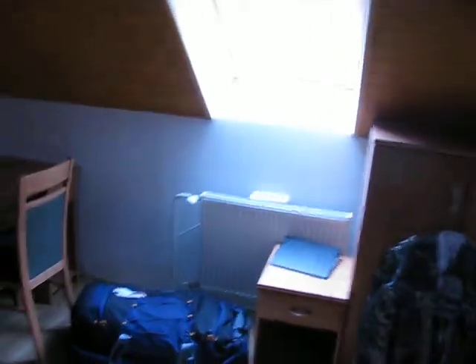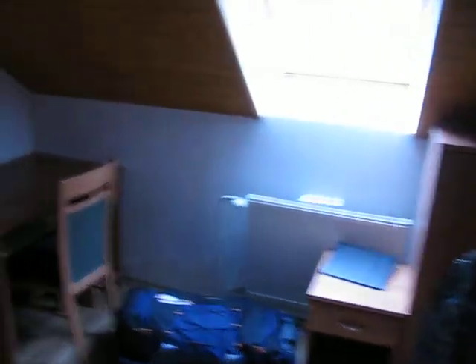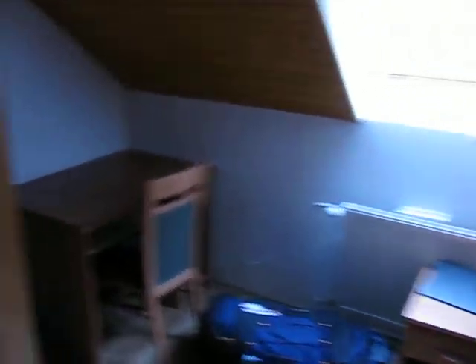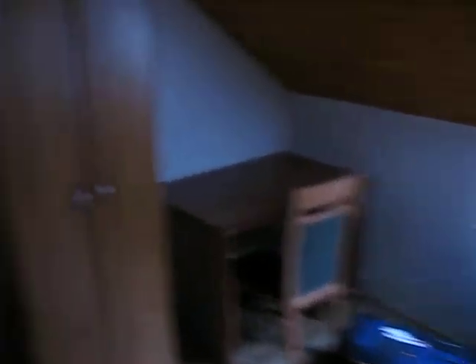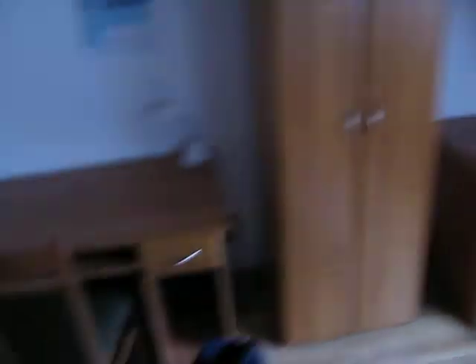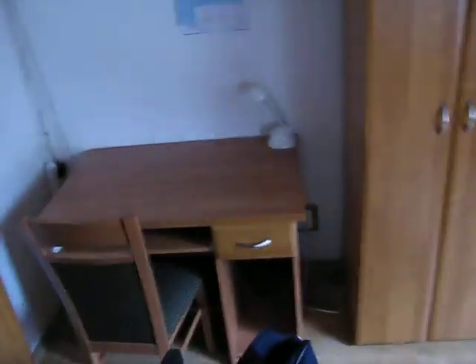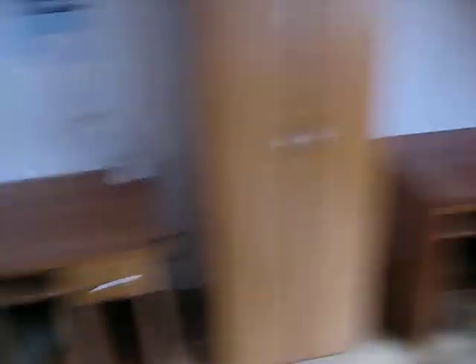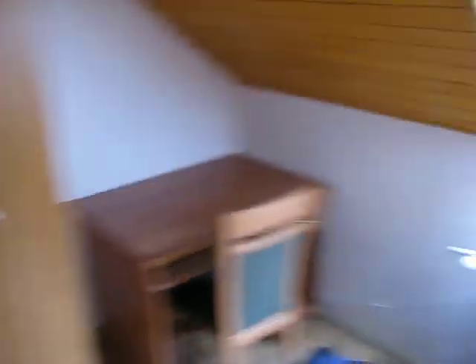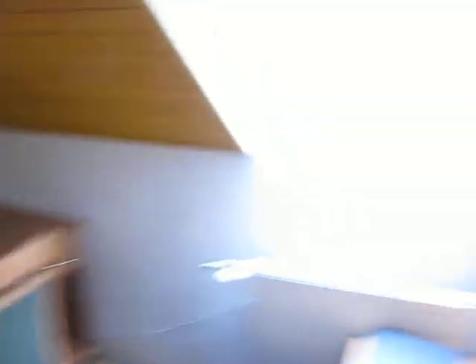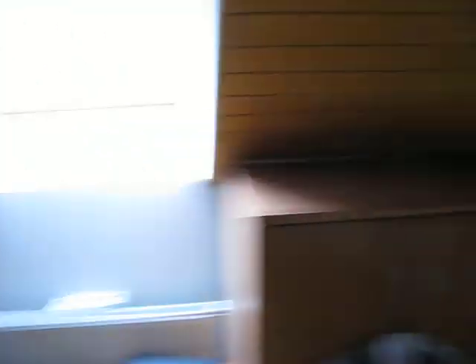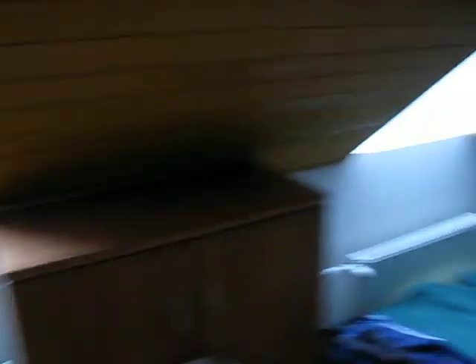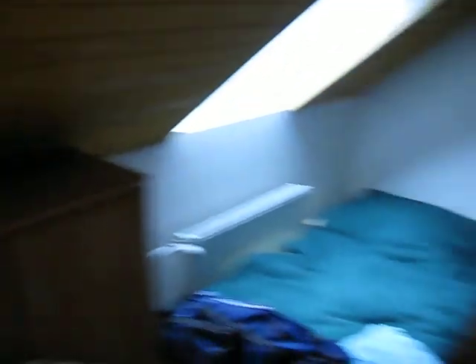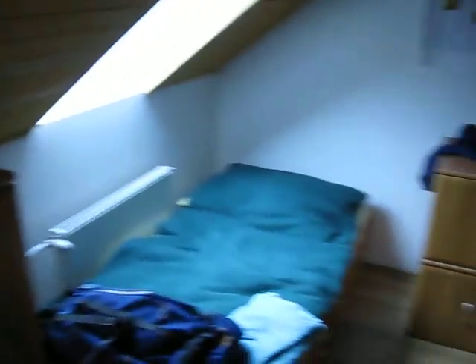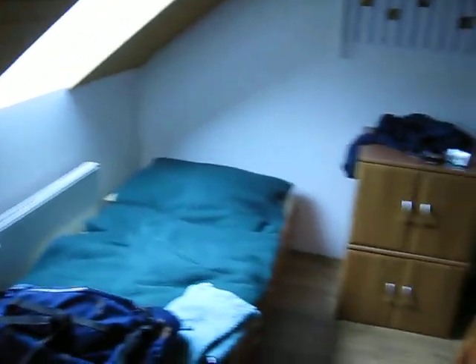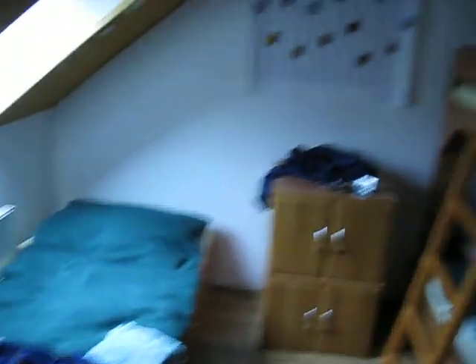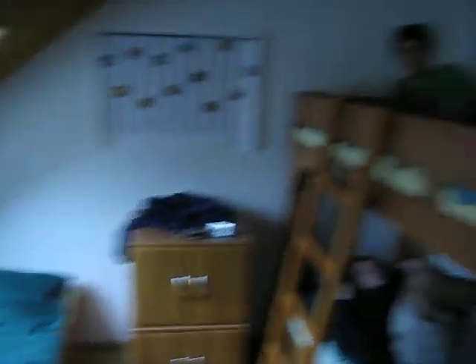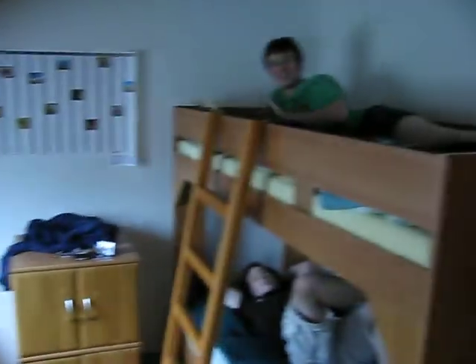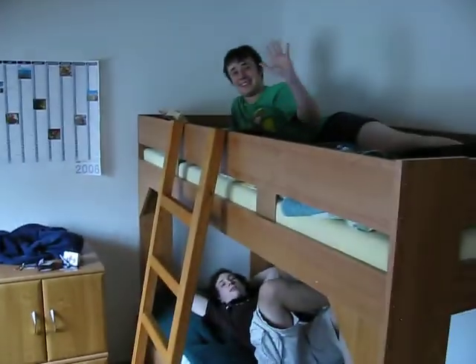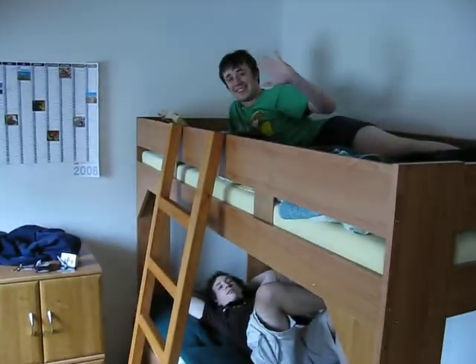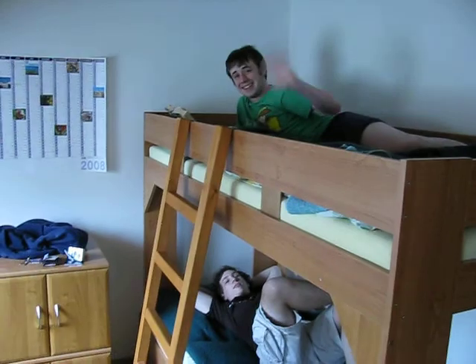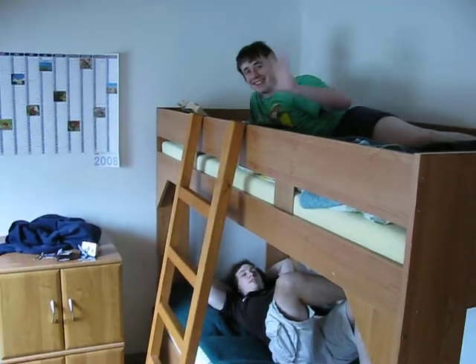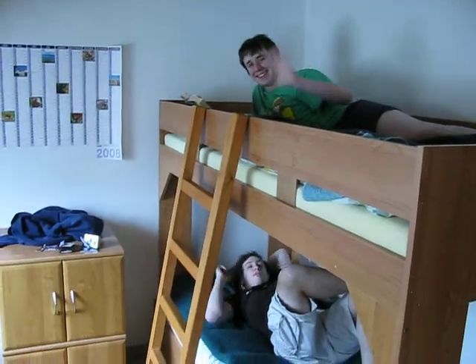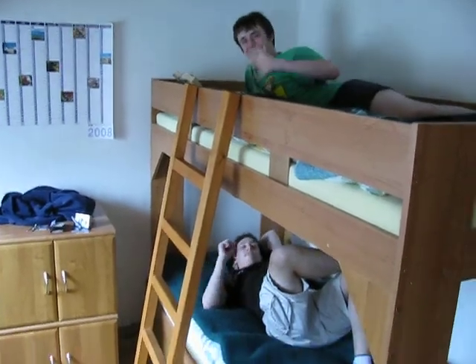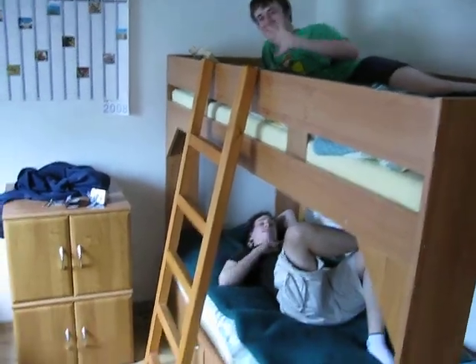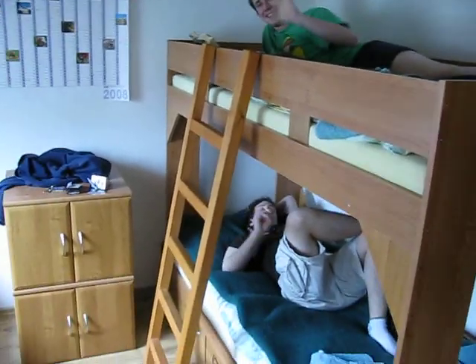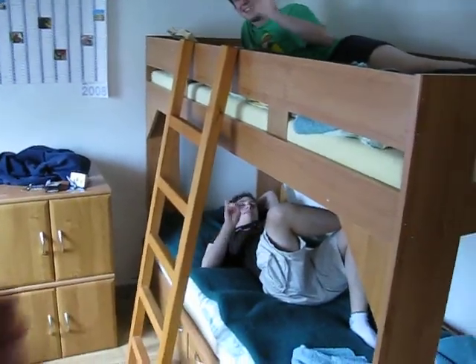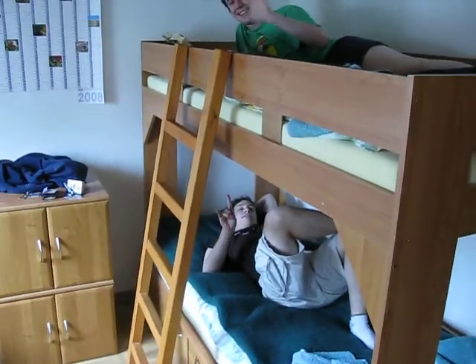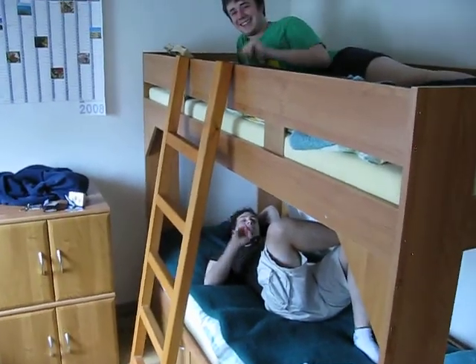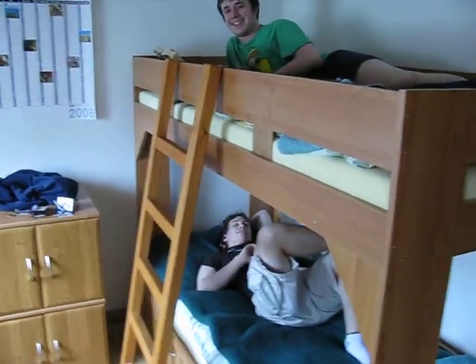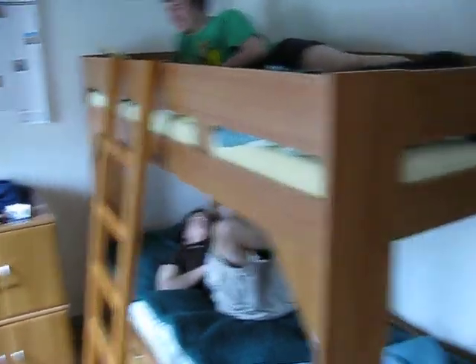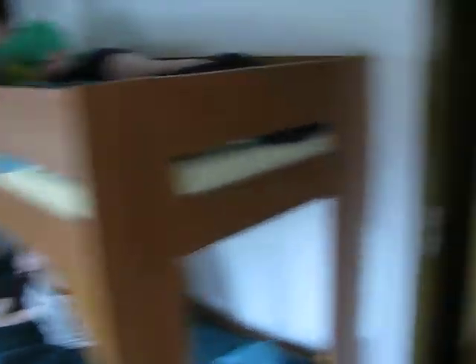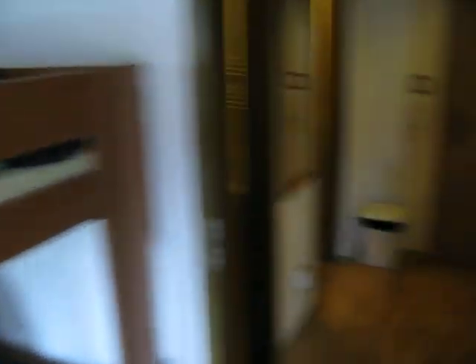Here's one of the bedrooms. Got the two little desks and whatever. Bed here. Bunk bed with my friend Phil, my friend Robin hanging out, doing their thing.